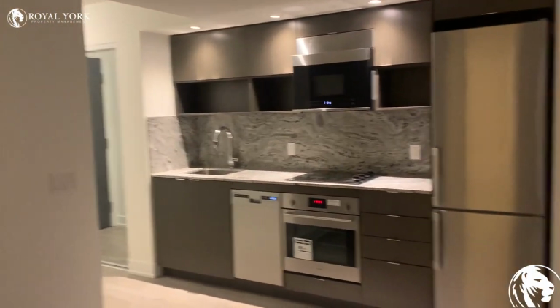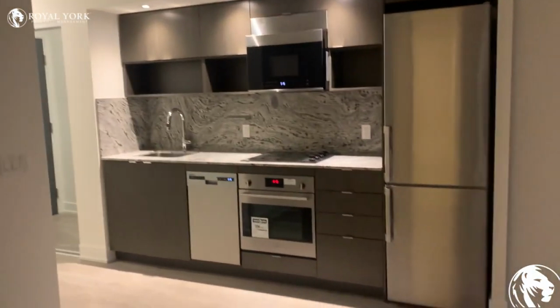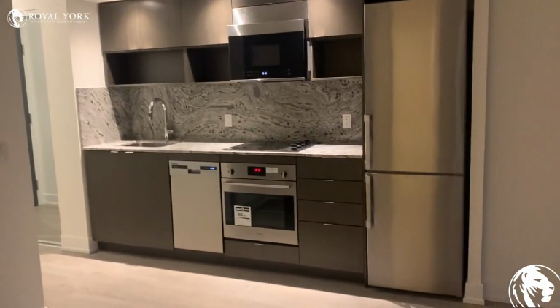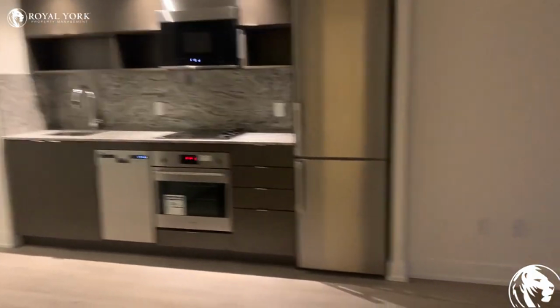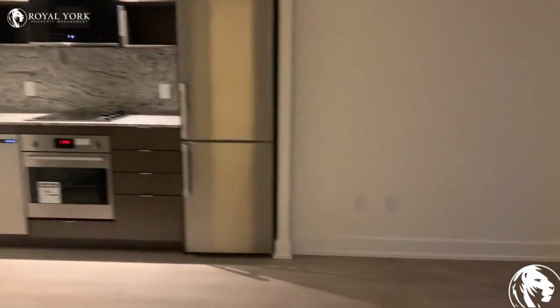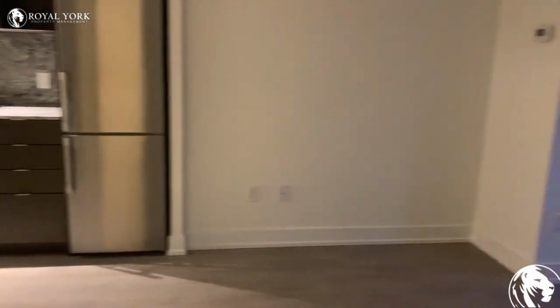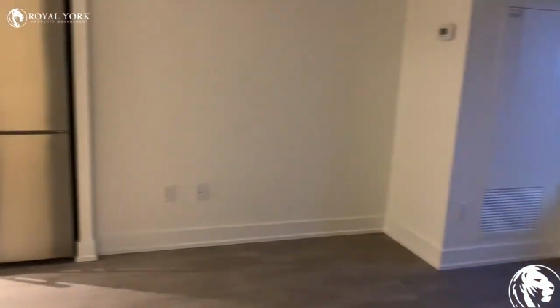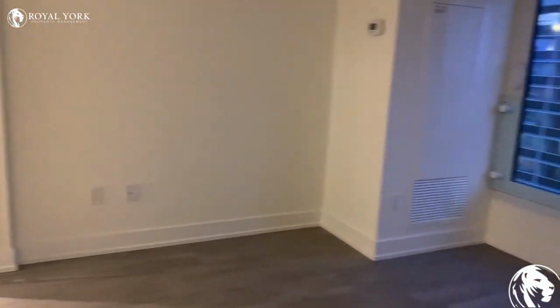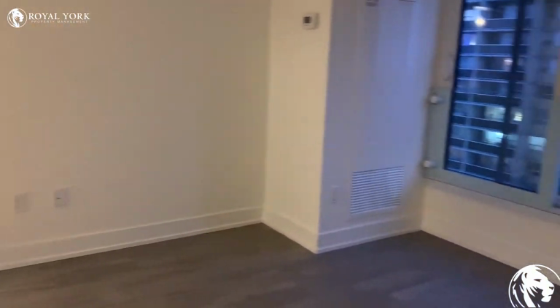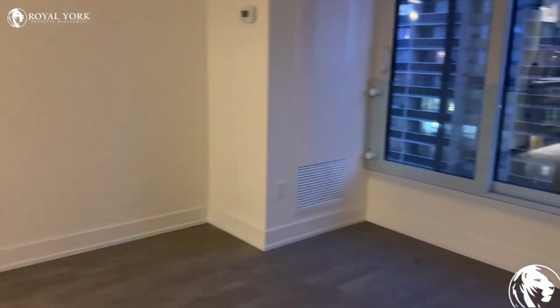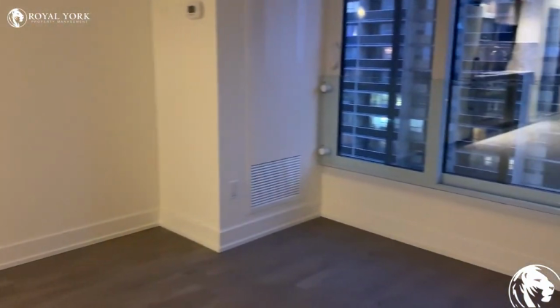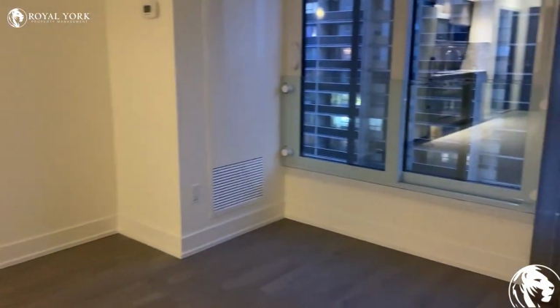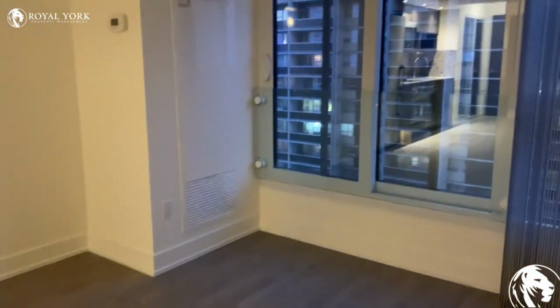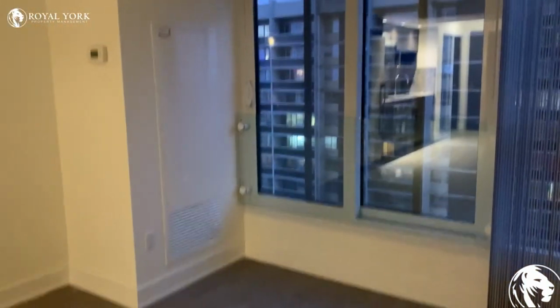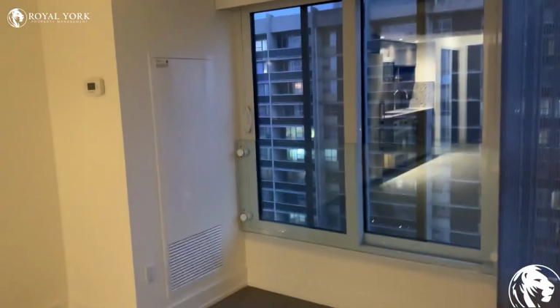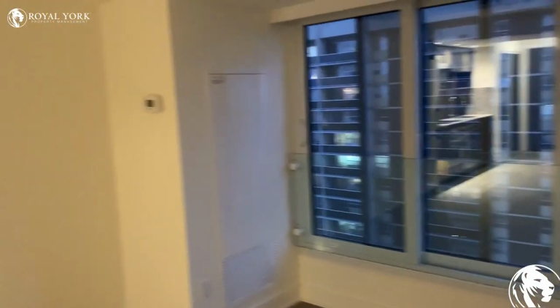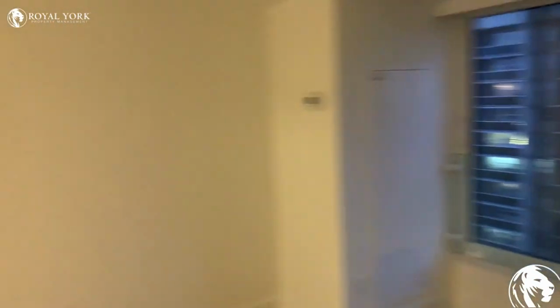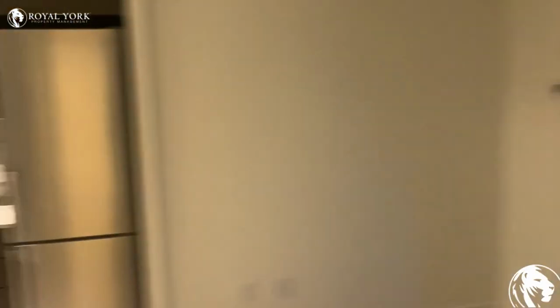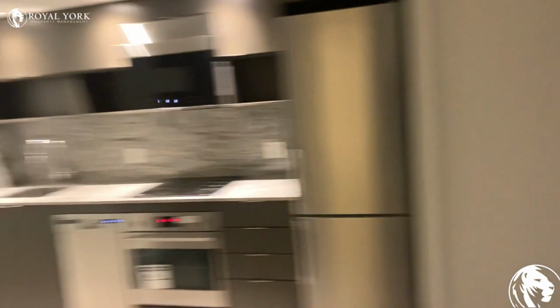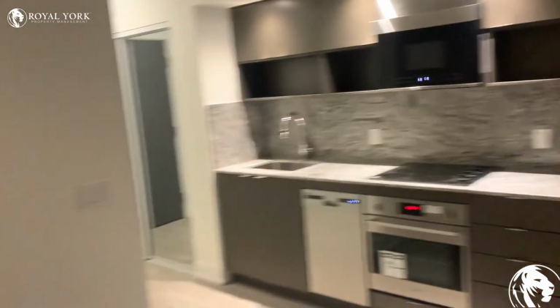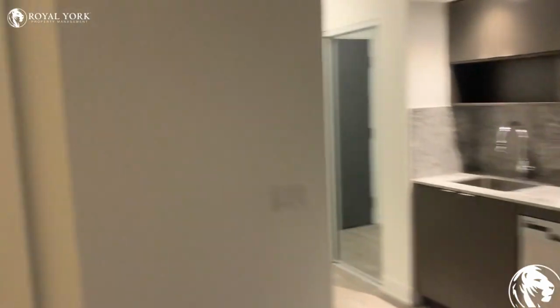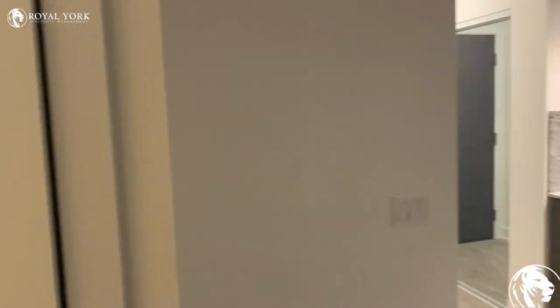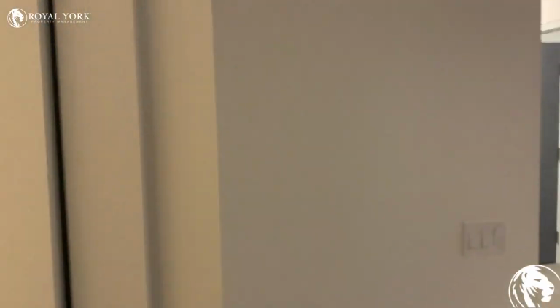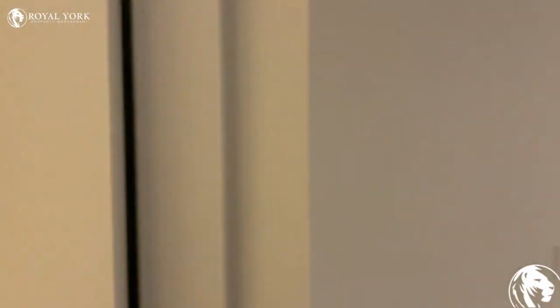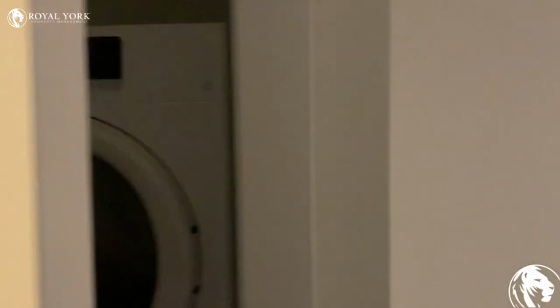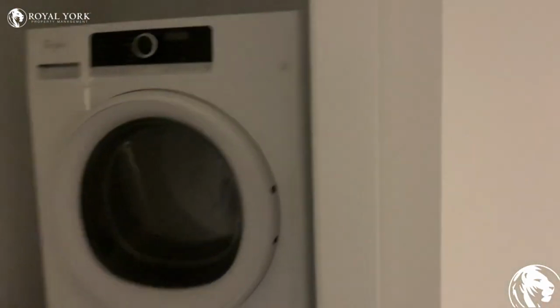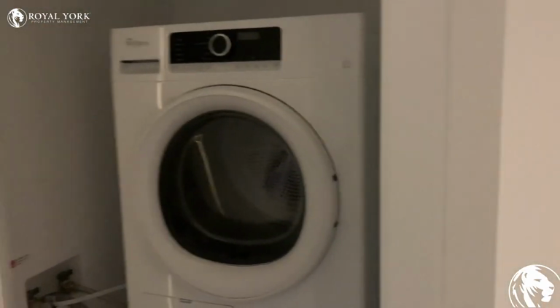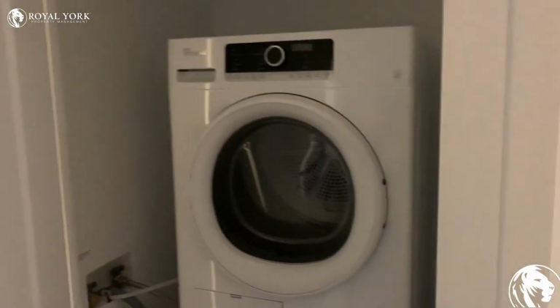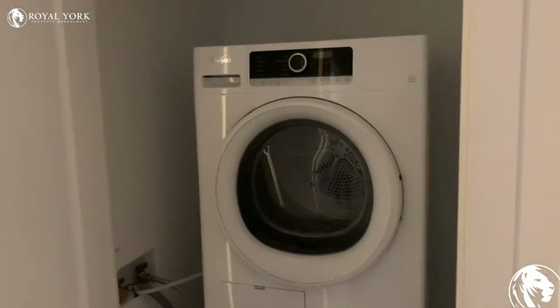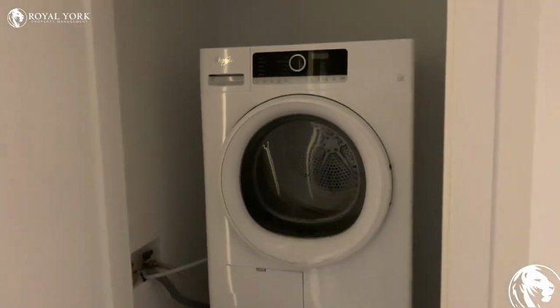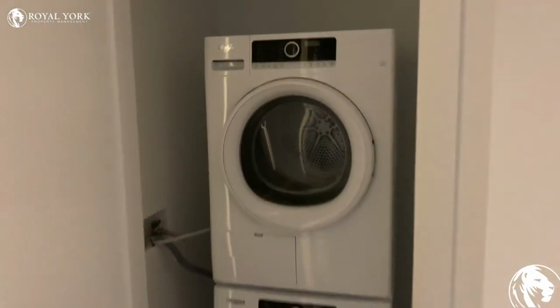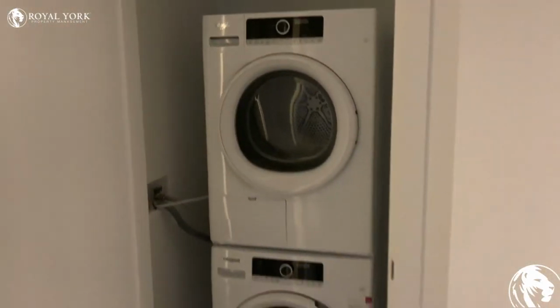Let's take a look at the kitchen and the living room. Here we have the ensuite laundry.